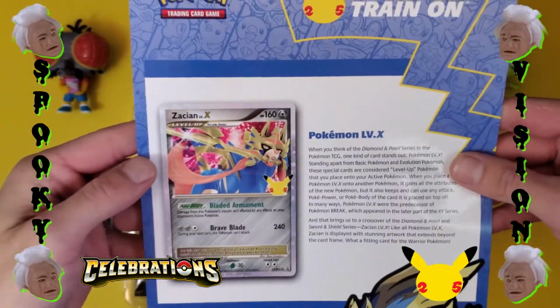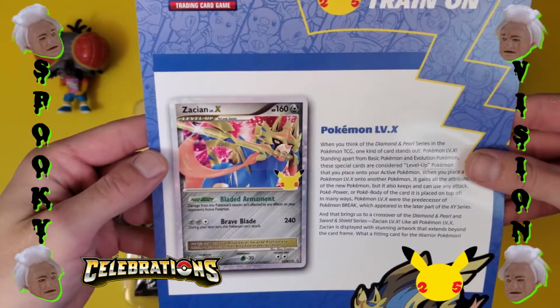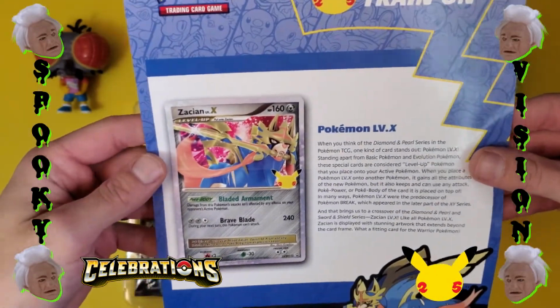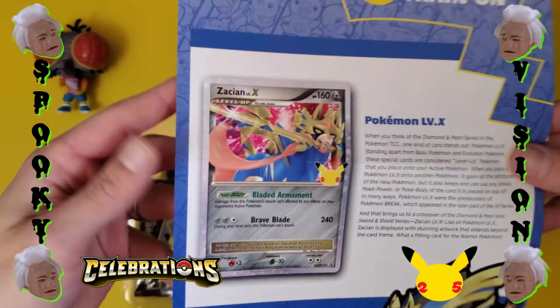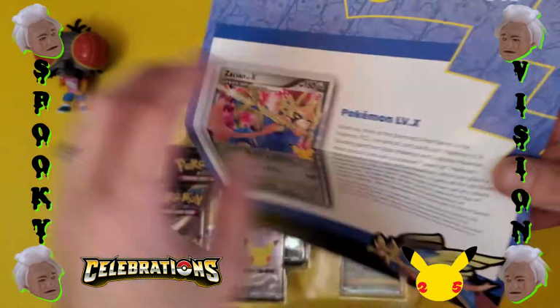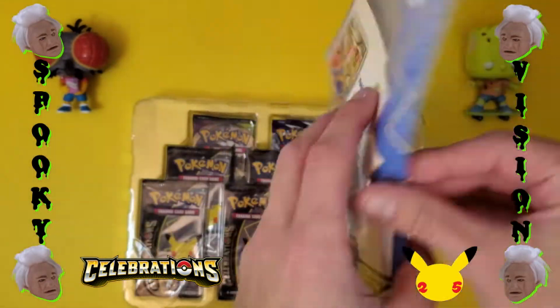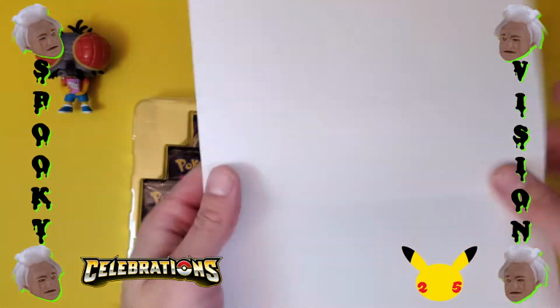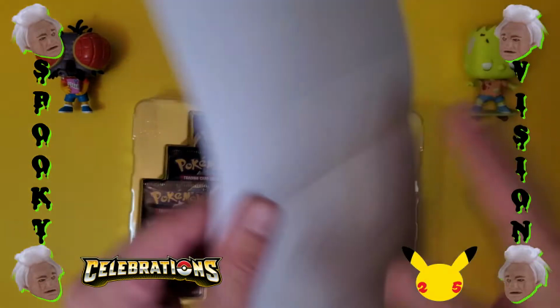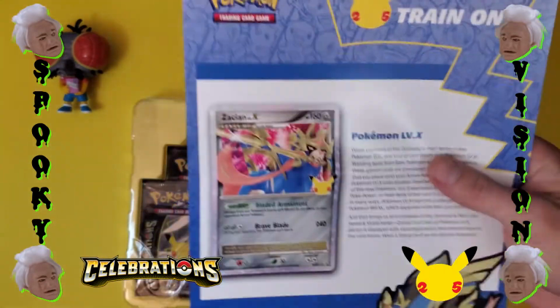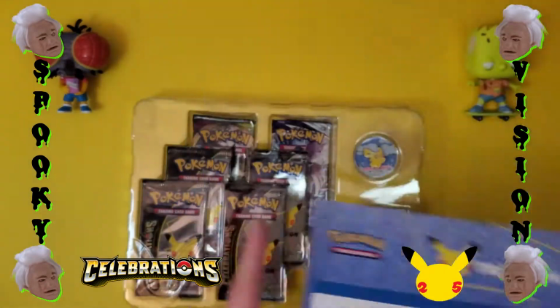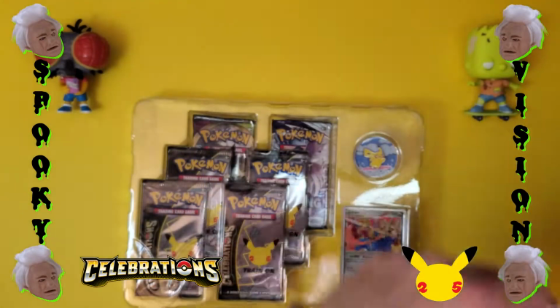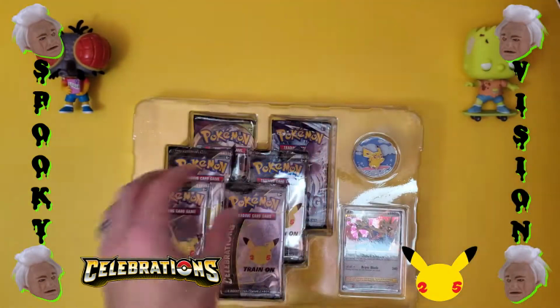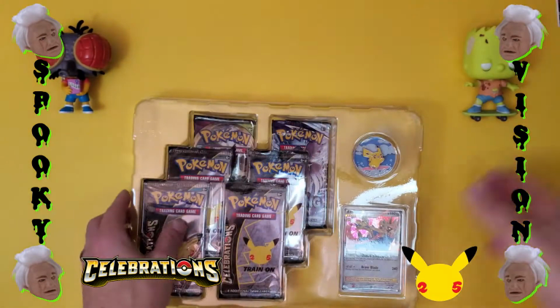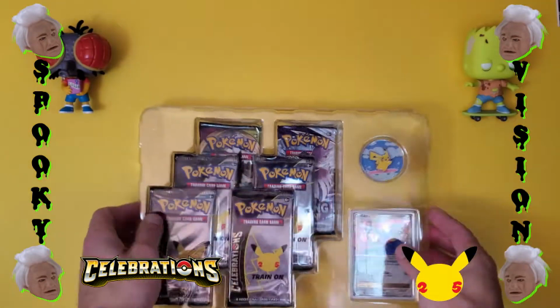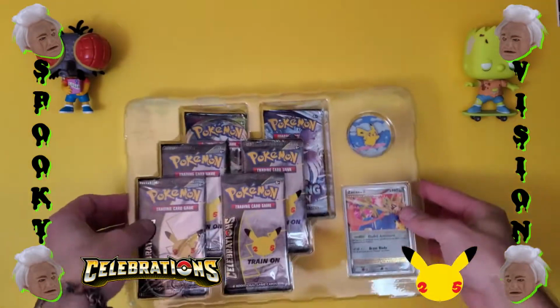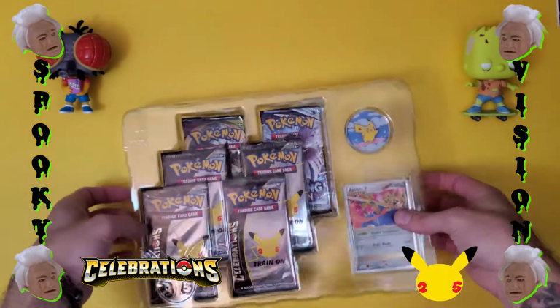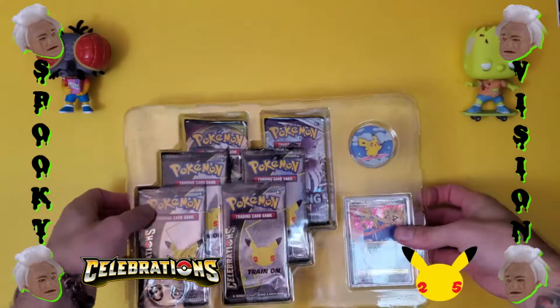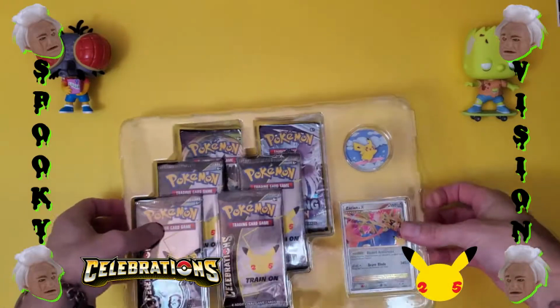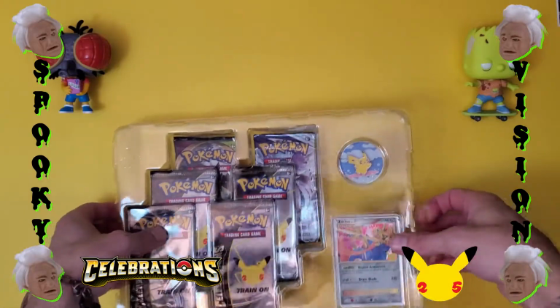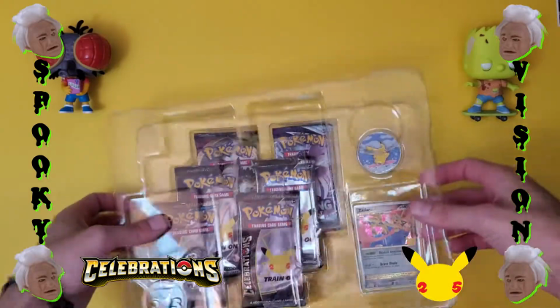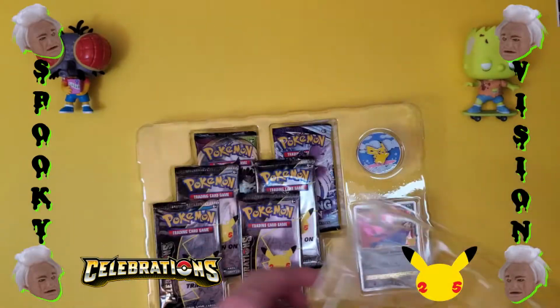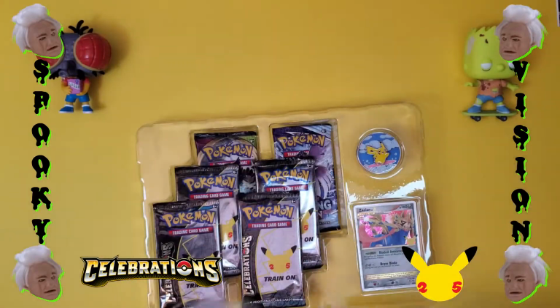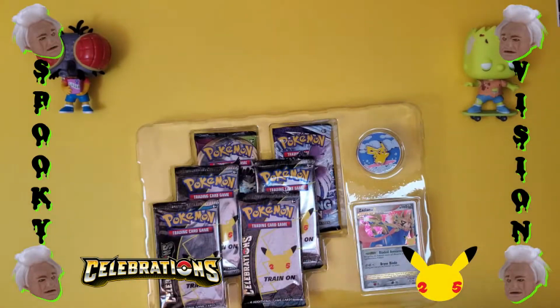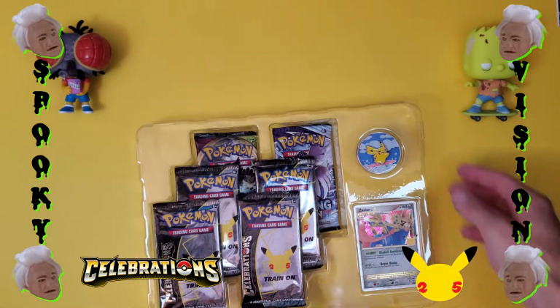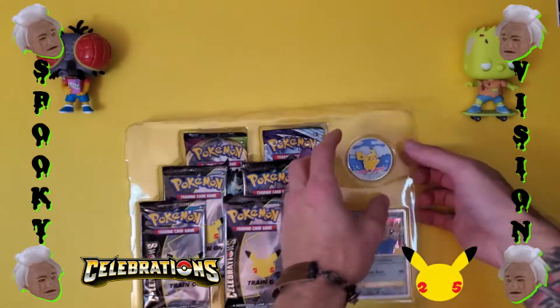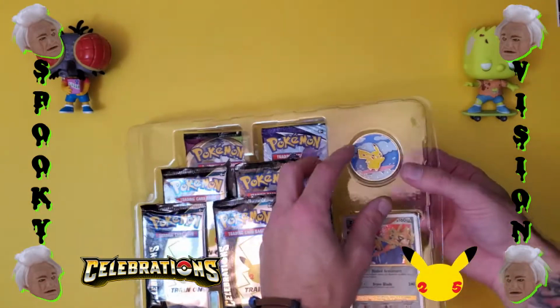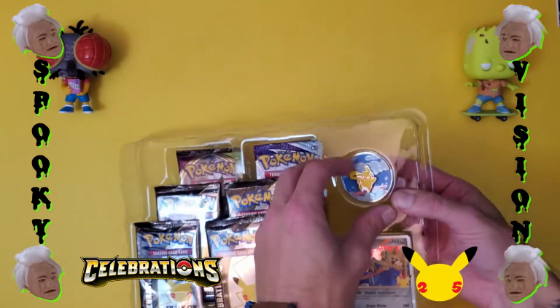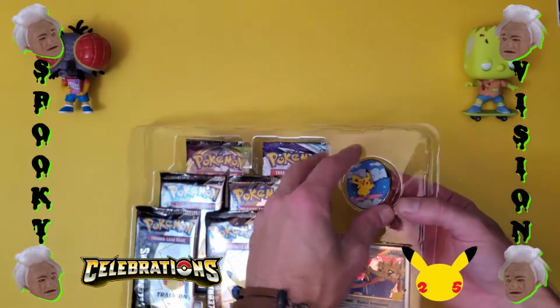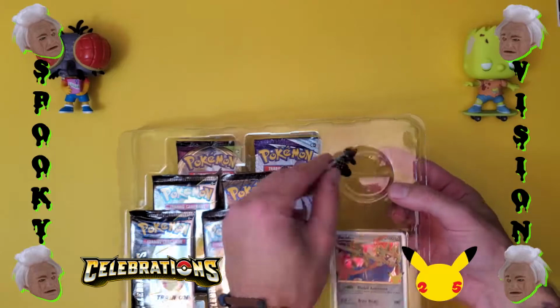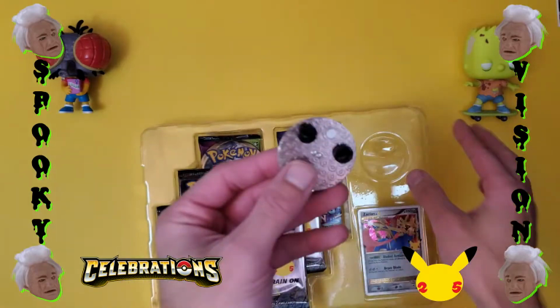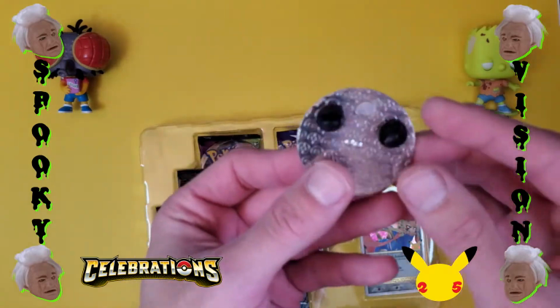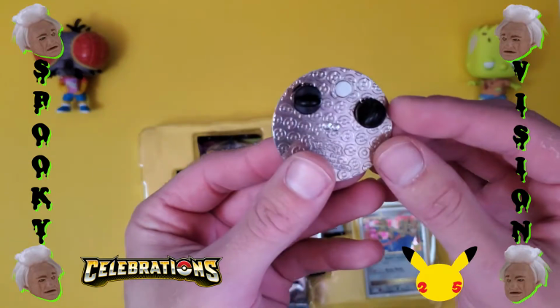It comes with this guy here, just info on the card, the promo card it's coming with, which is of course this Zacian. Let's take a look at this pin first.